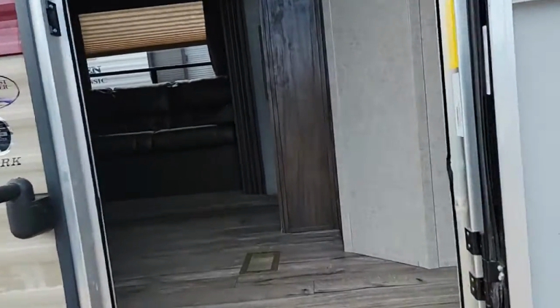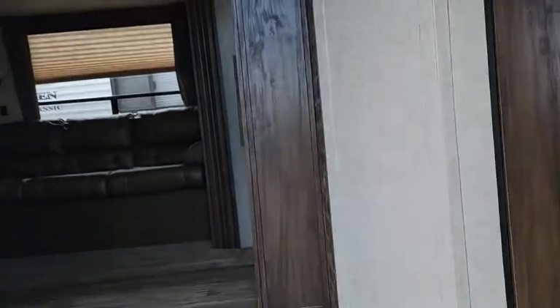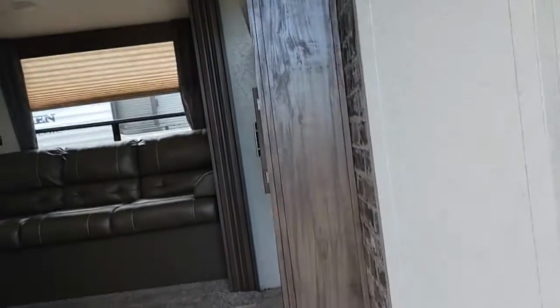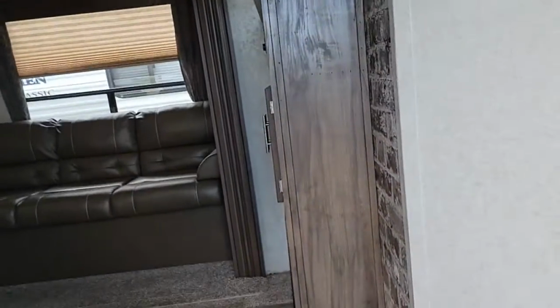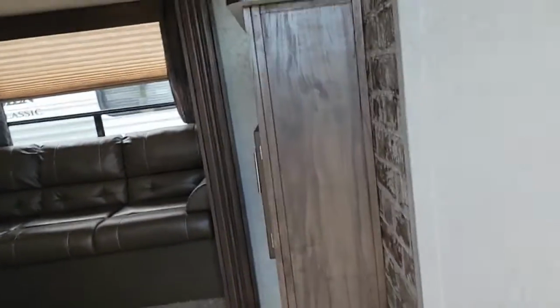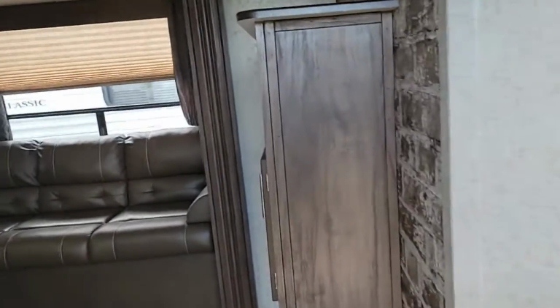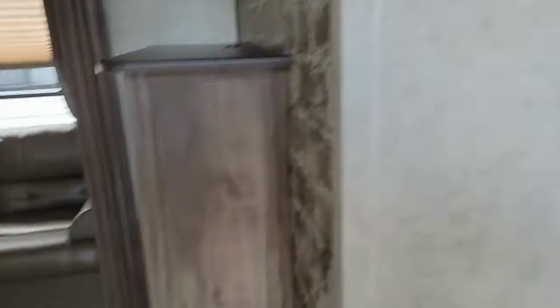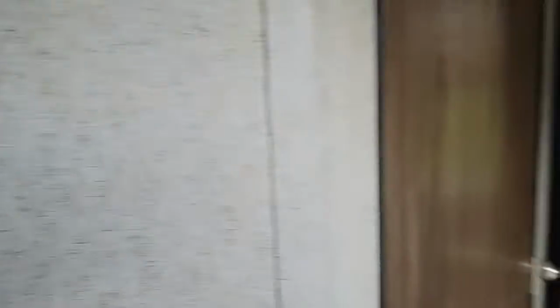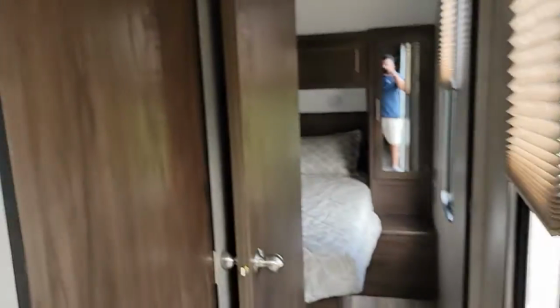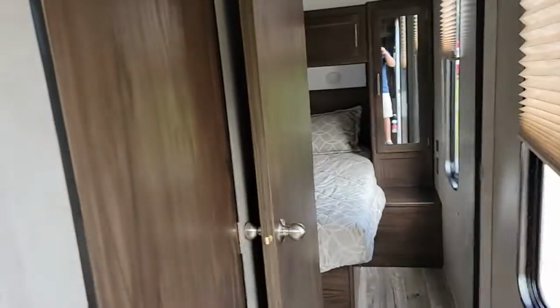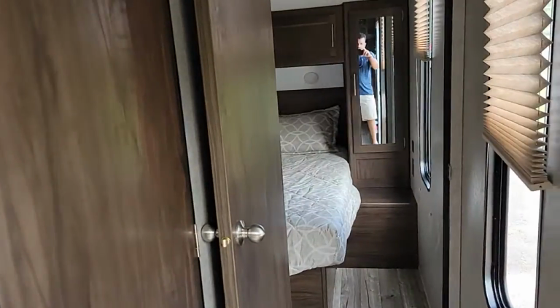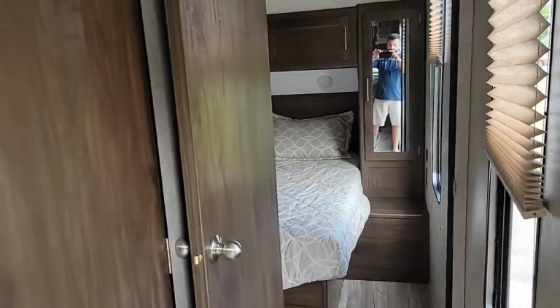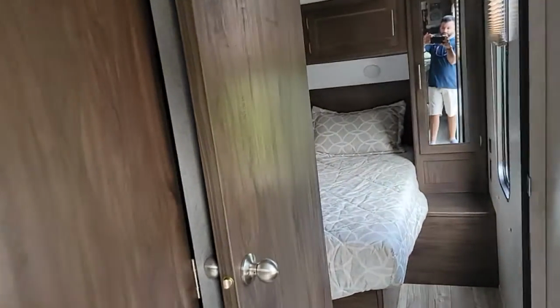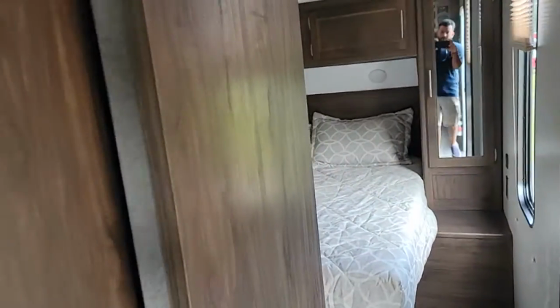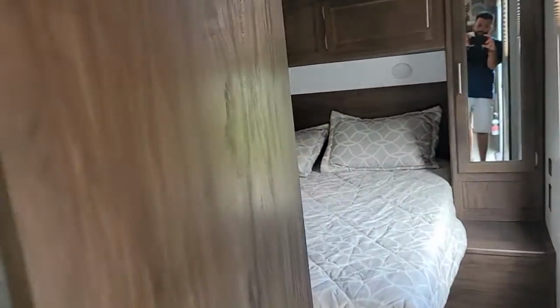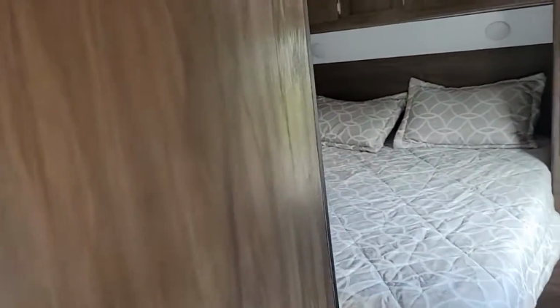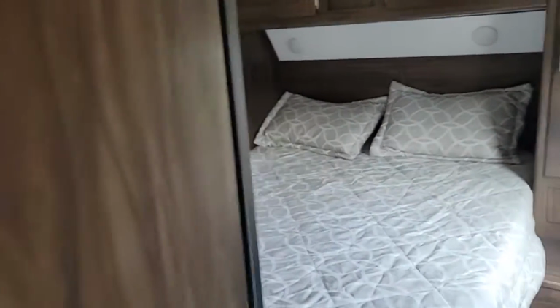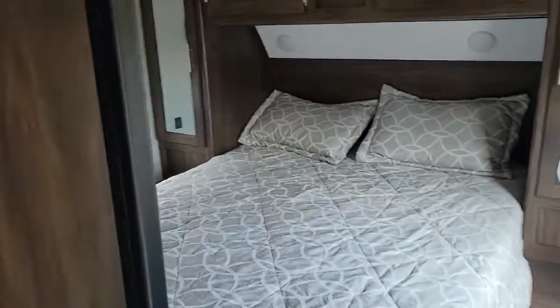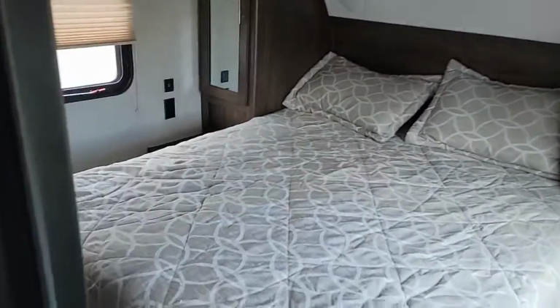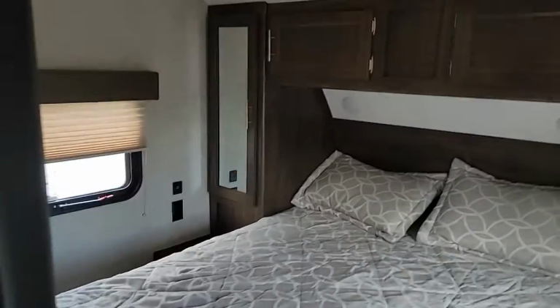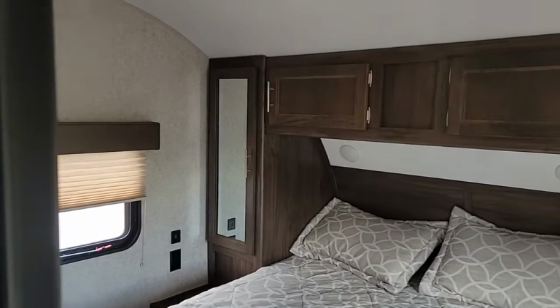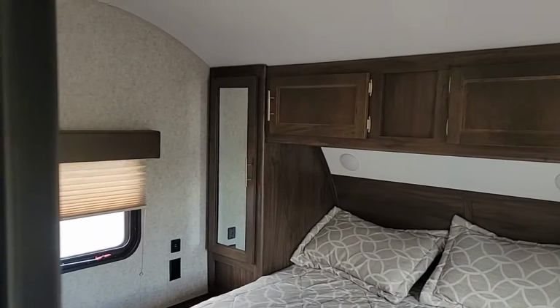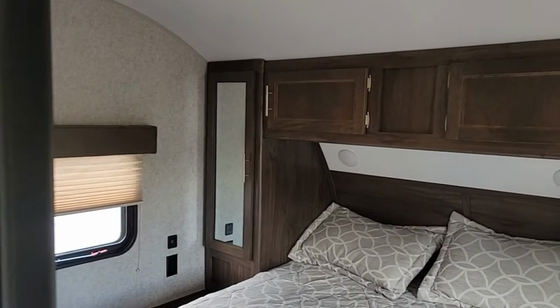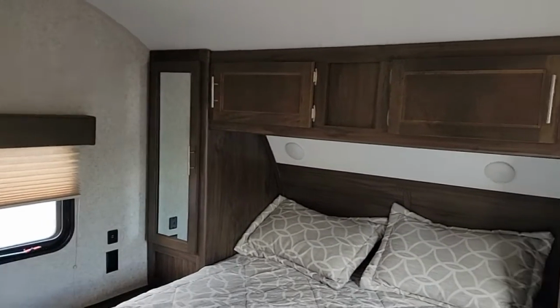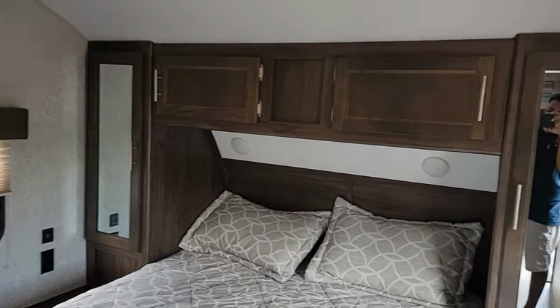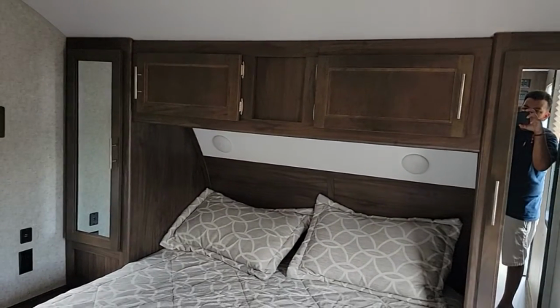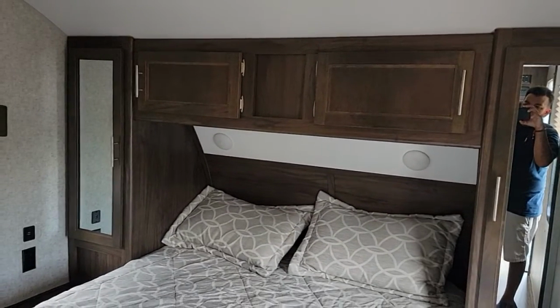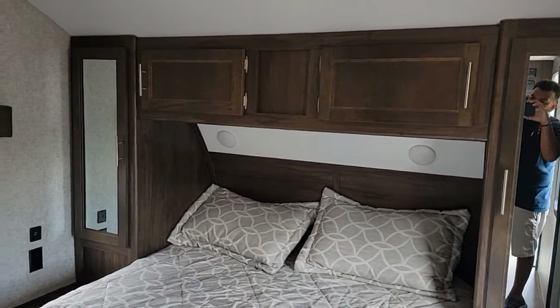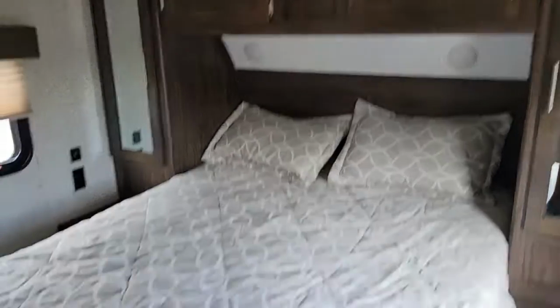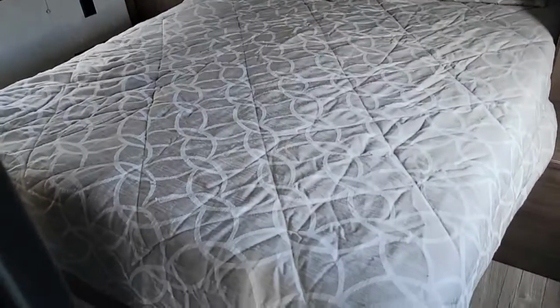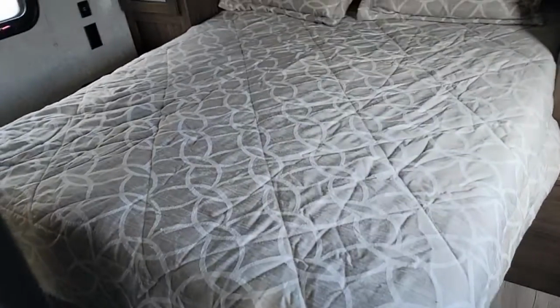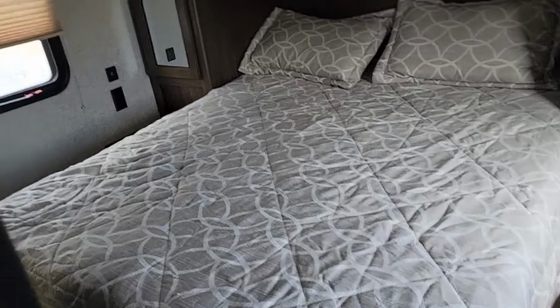Let's take a walk inside. As soon as you walk in, to the right is your bedroom with a queen-size walk-around bed, lots of cabinet space, hang-up closets on each side, overhead storage, and storage under the bed as well.